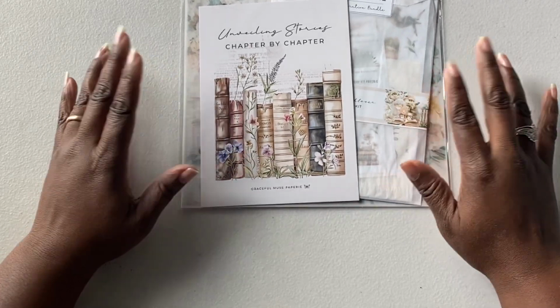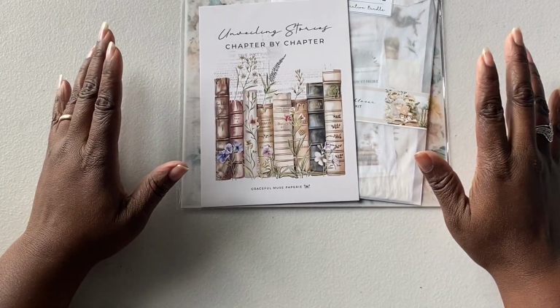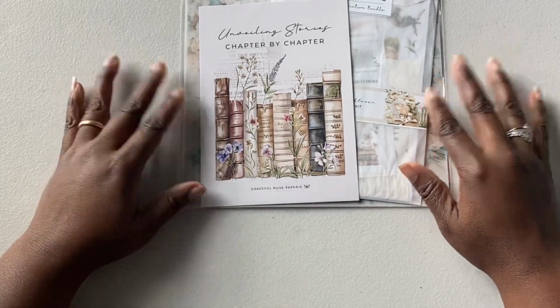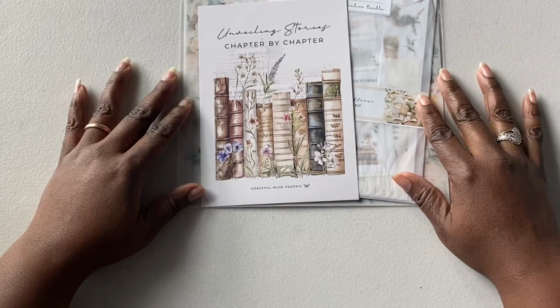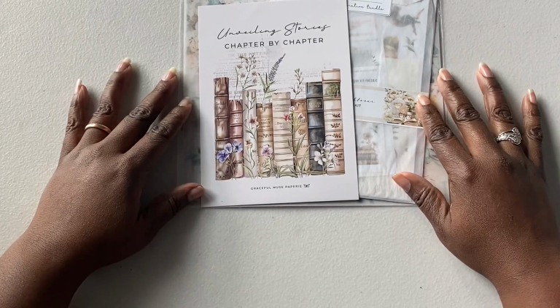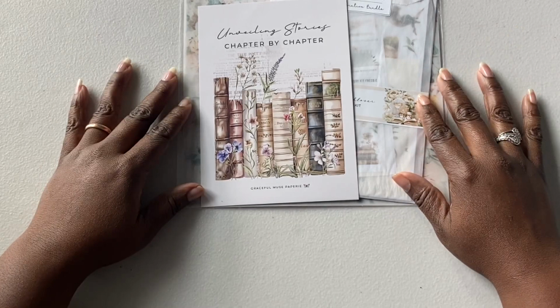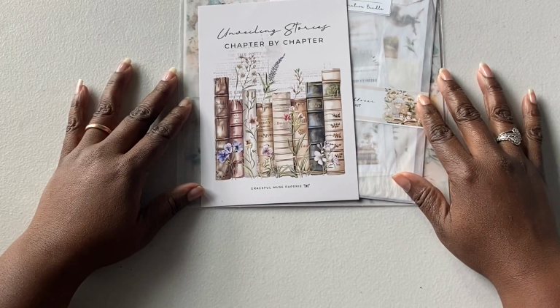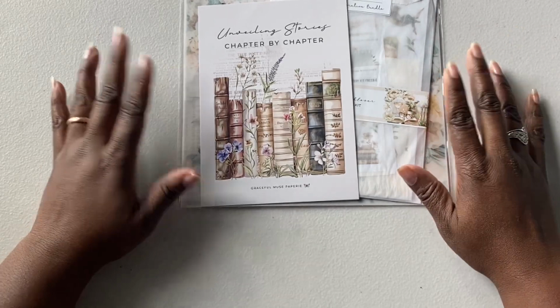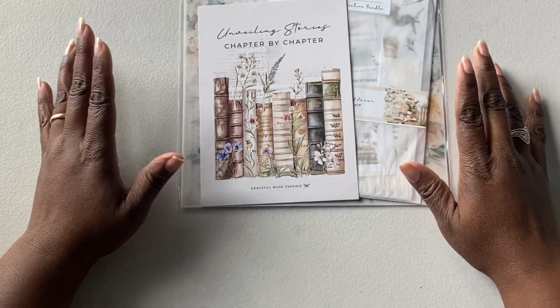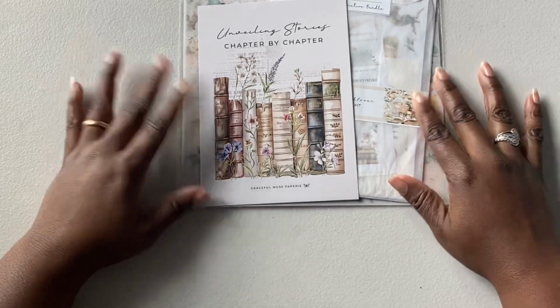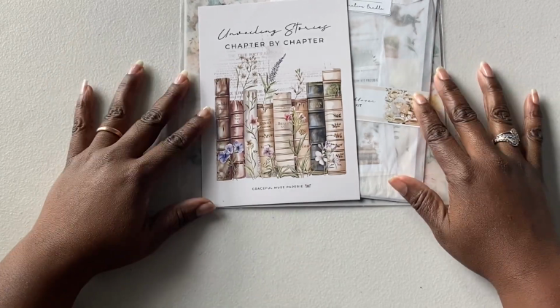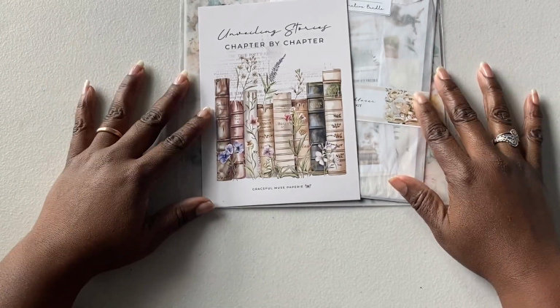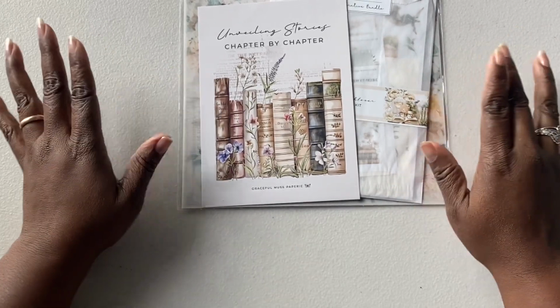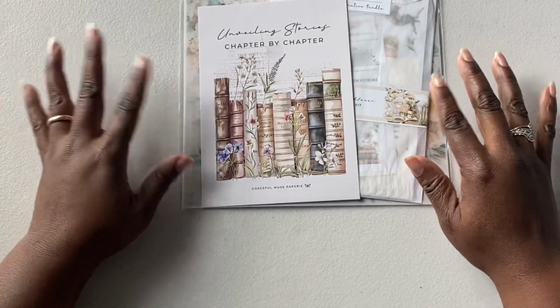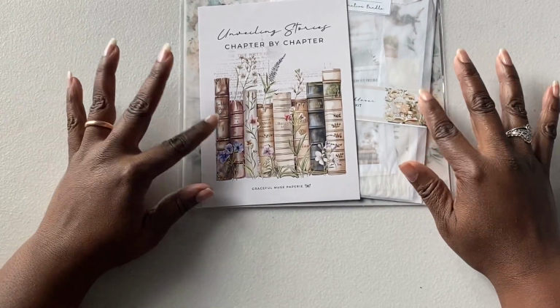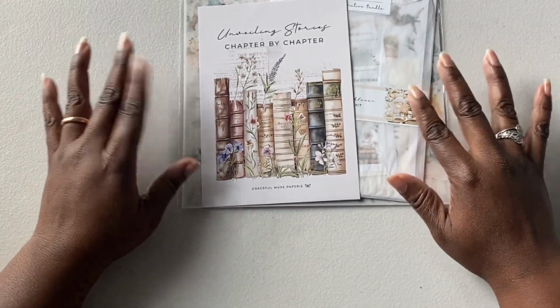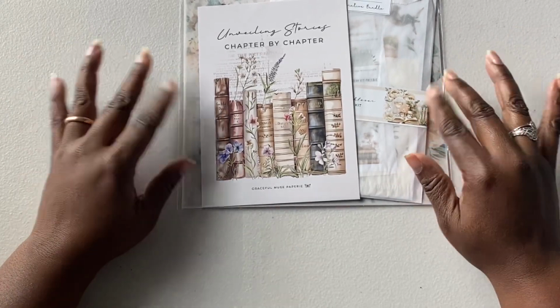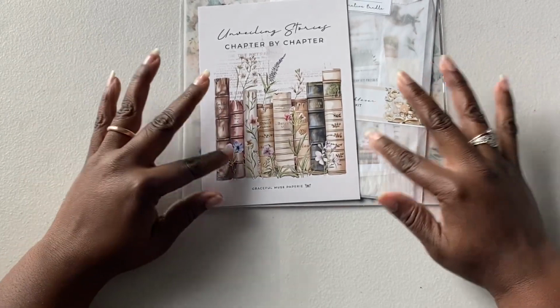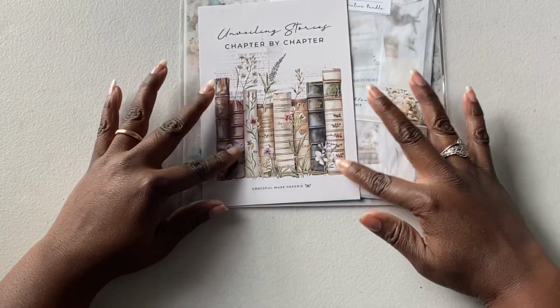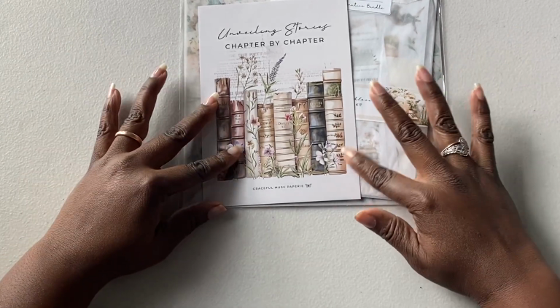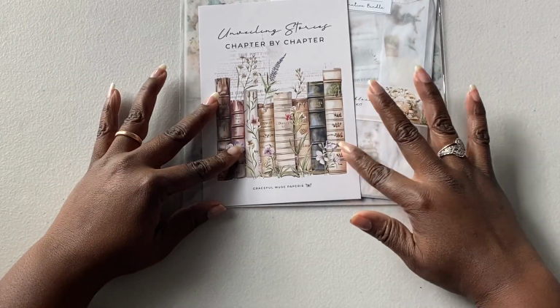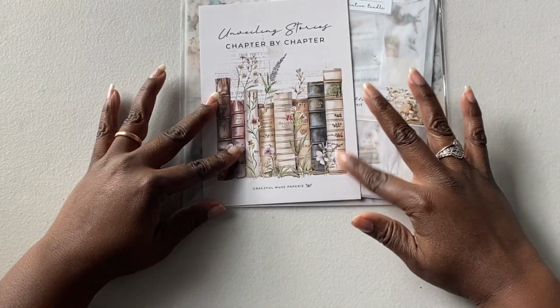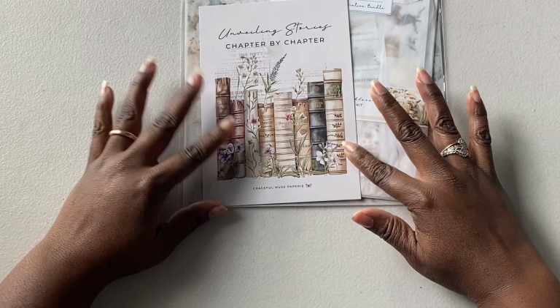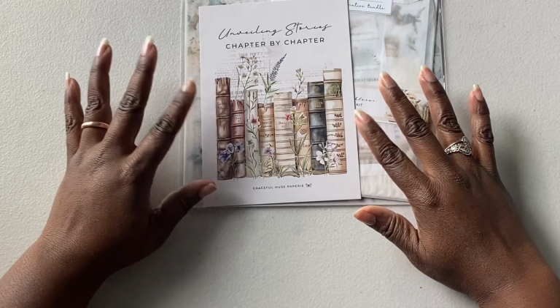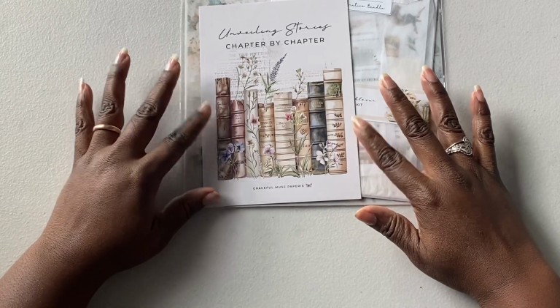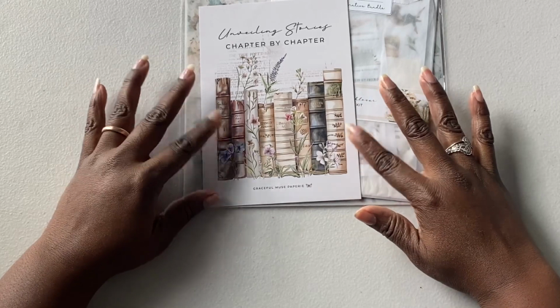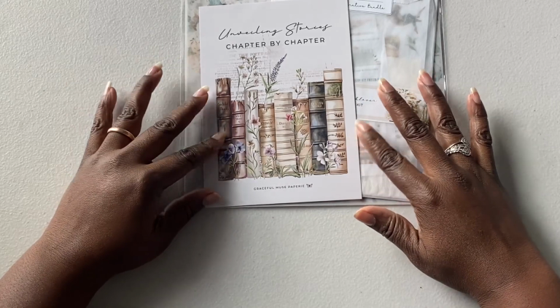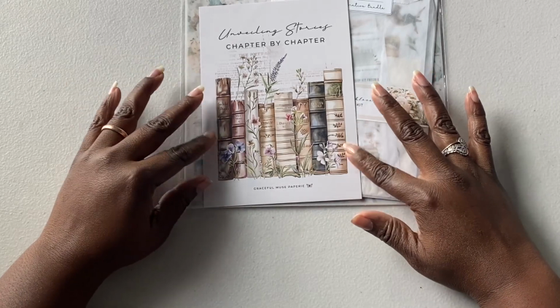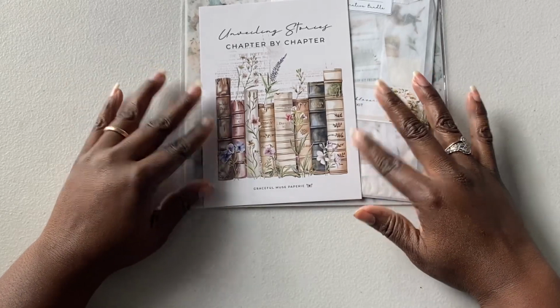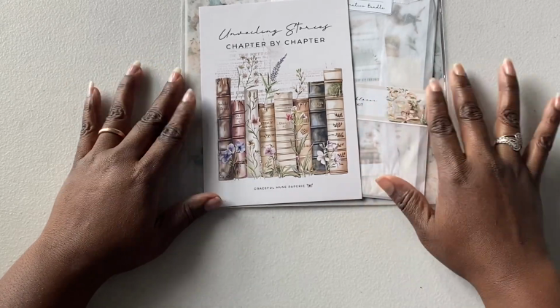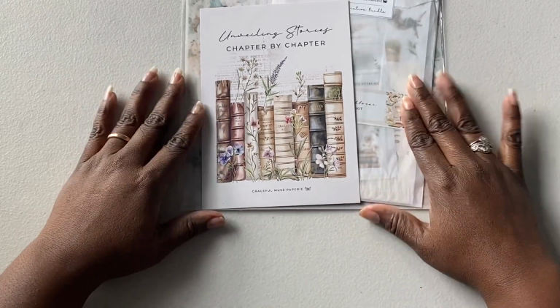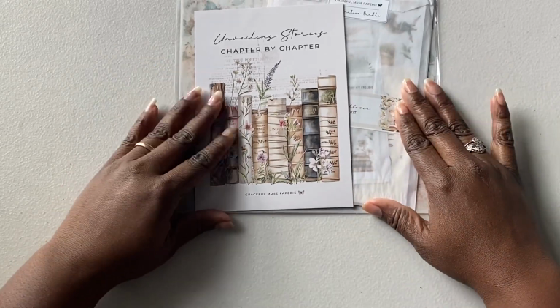It comes out to about $50 a month, which is not bad for vellum and stickers and even this beautiful card that you can make dashboards out of.